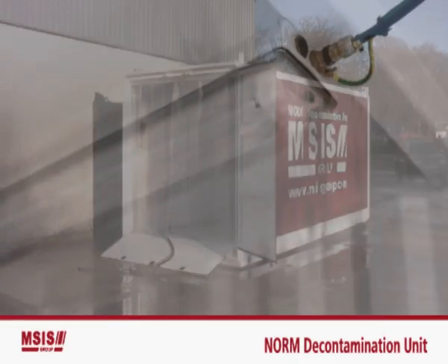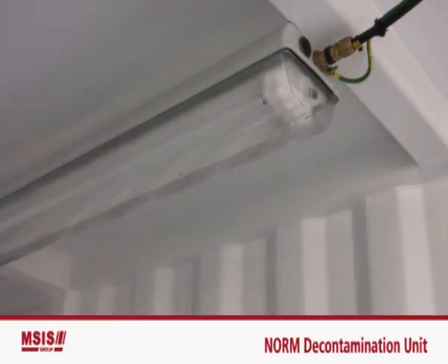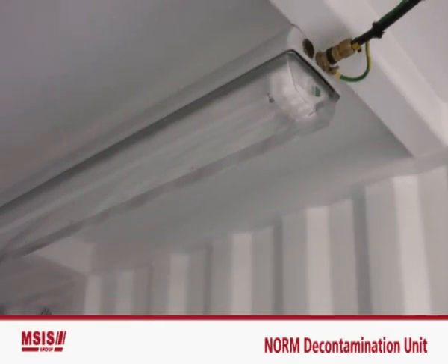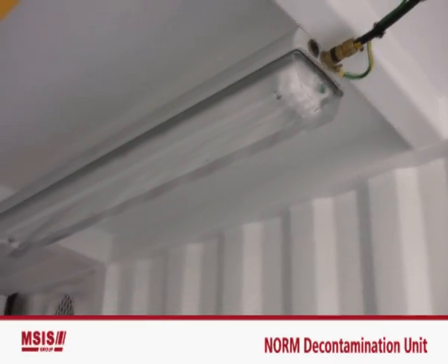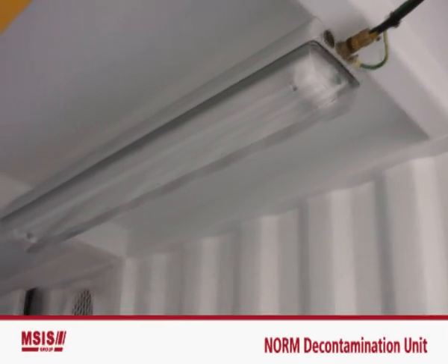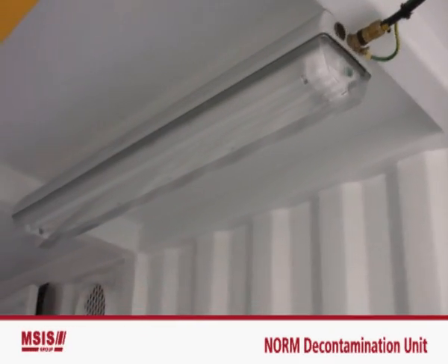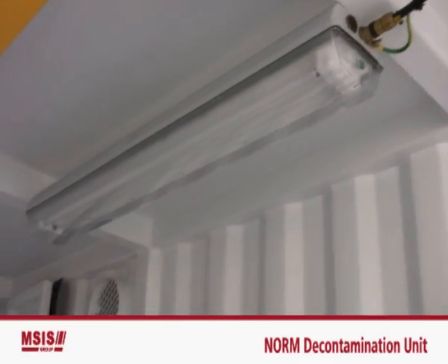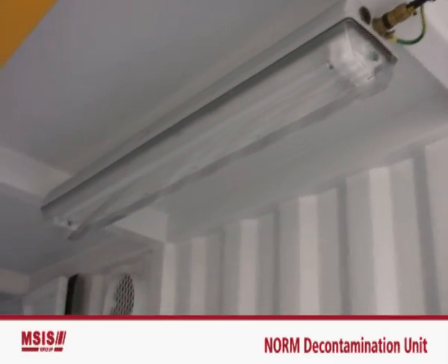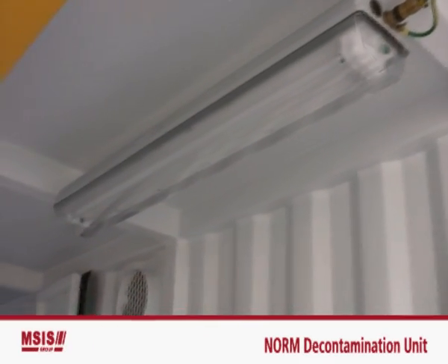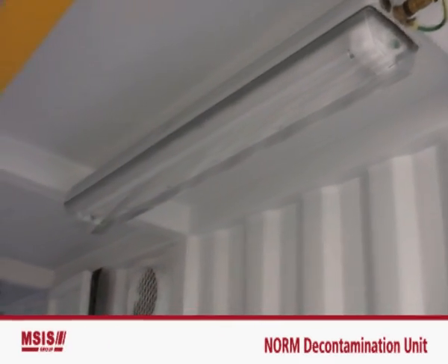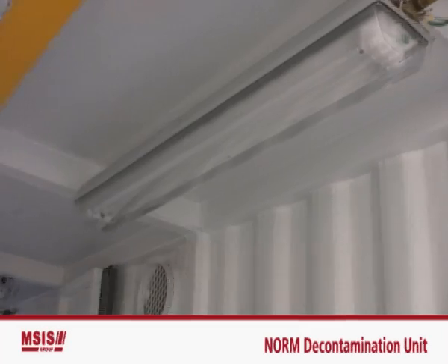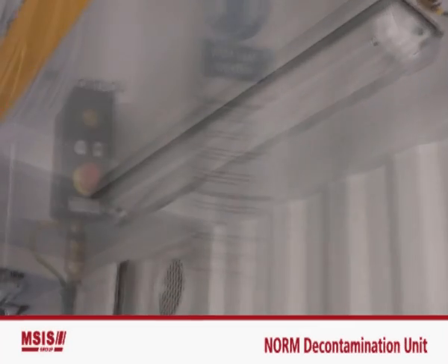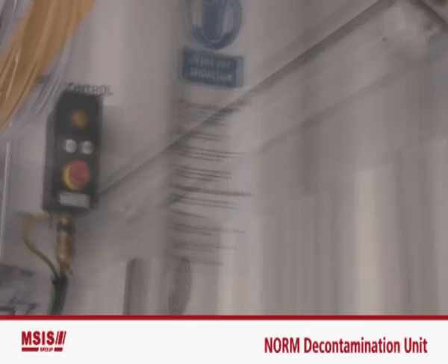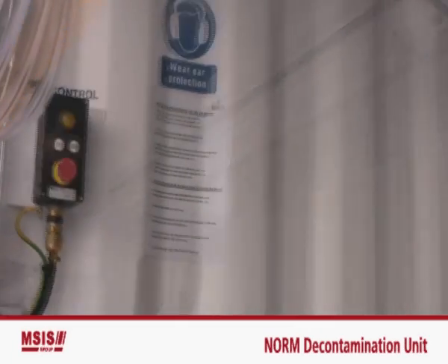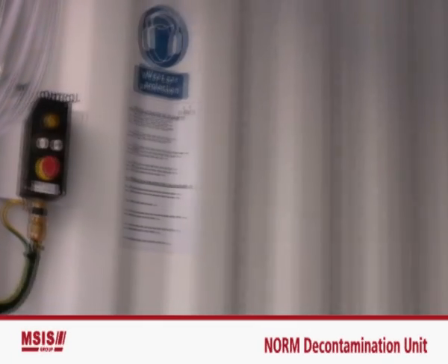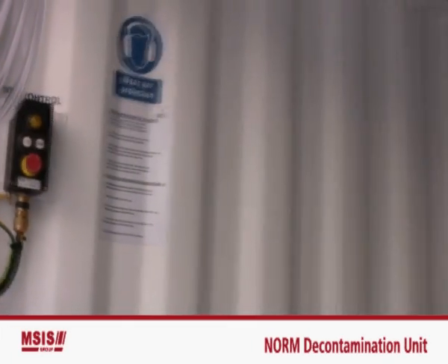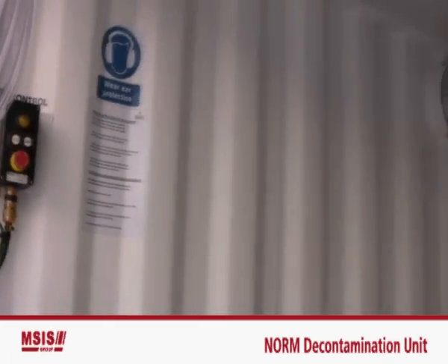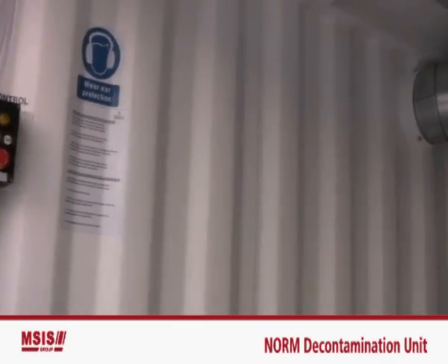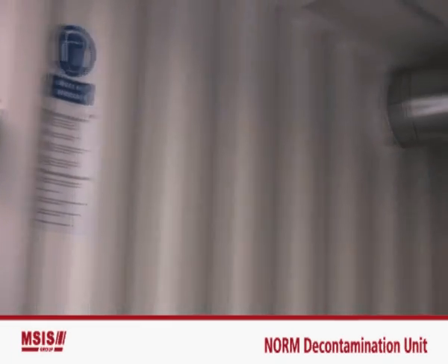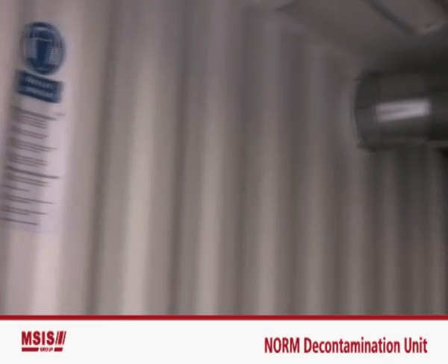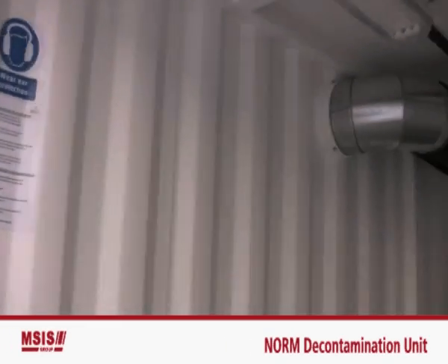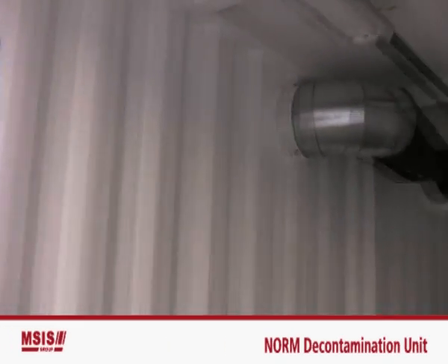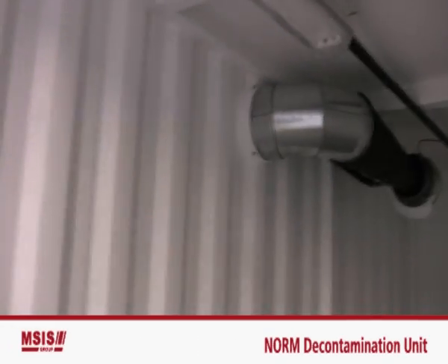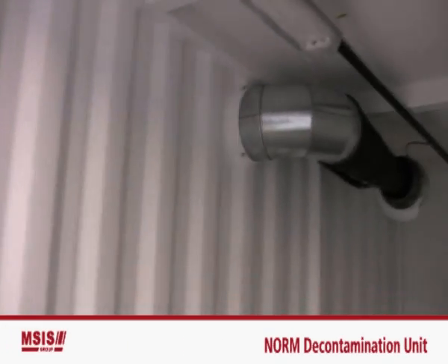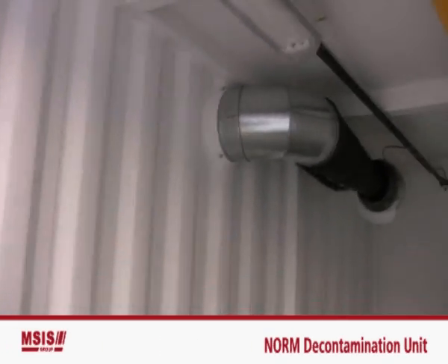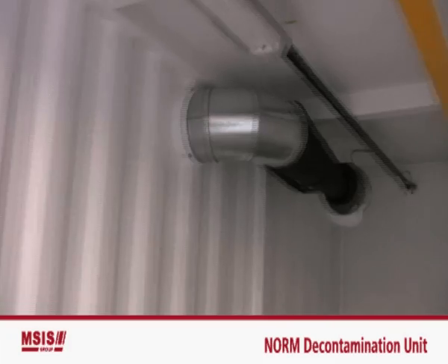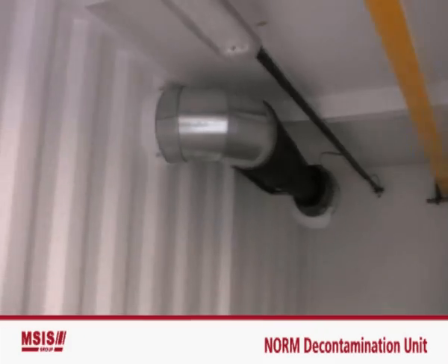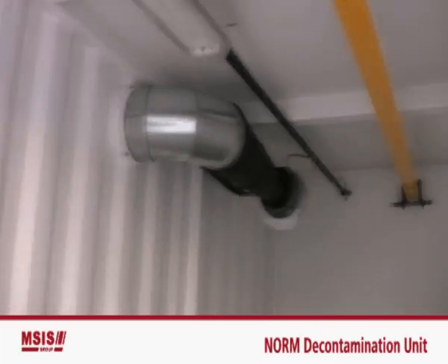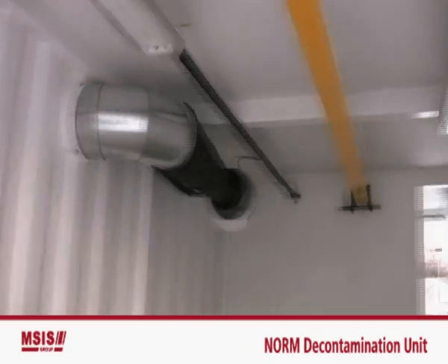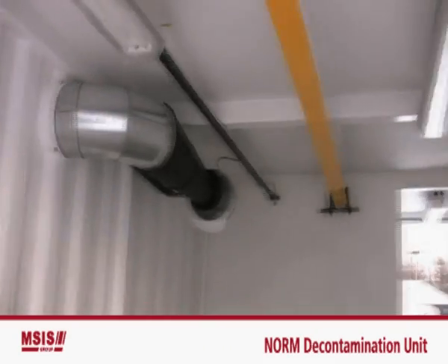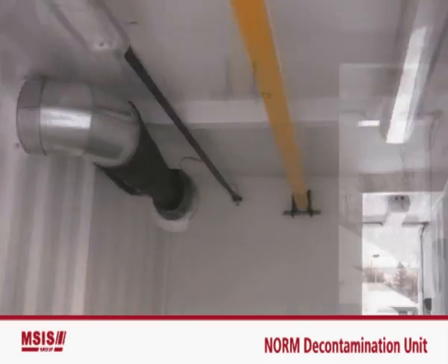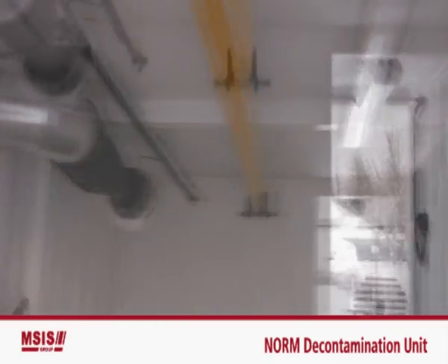The main chamber has been designed to allow our staff to manage the entire decontamination operation from within. Once the doors are shut and secured, all can be achieved from inside.